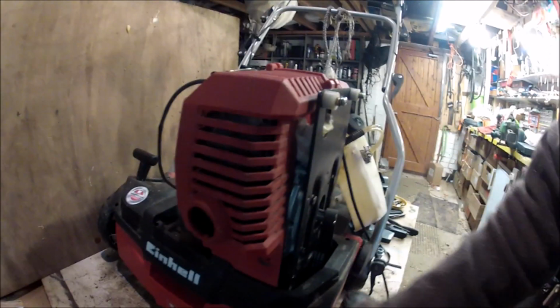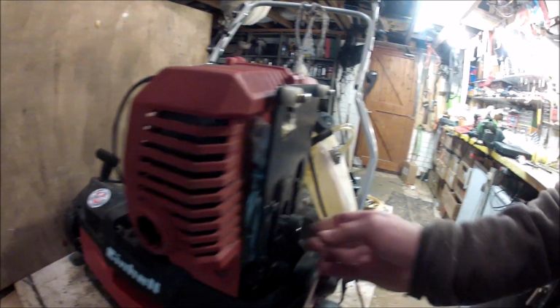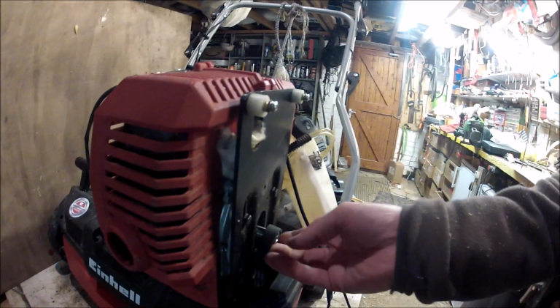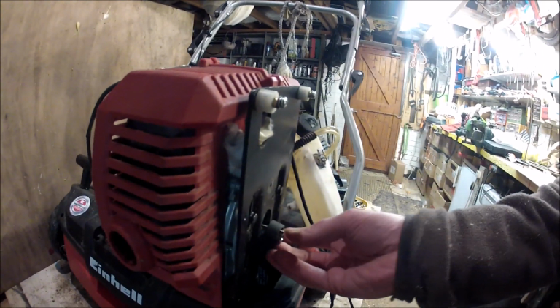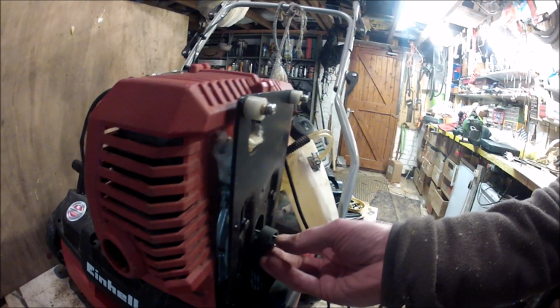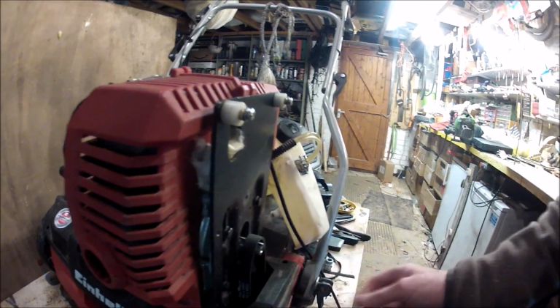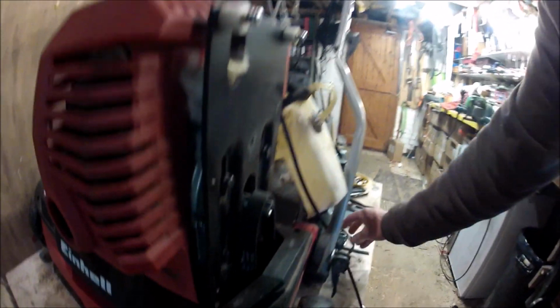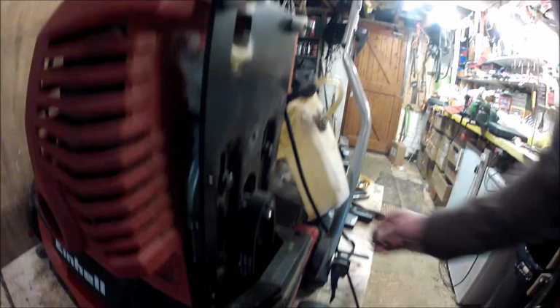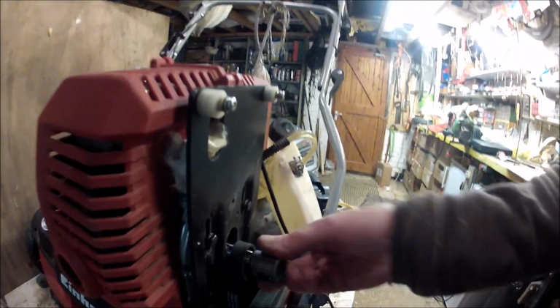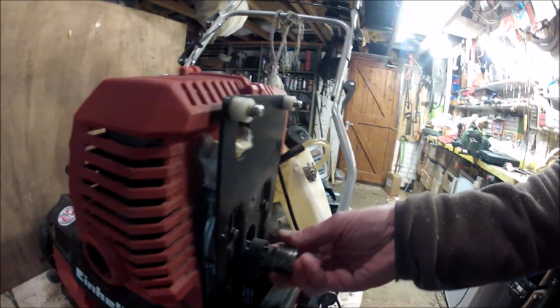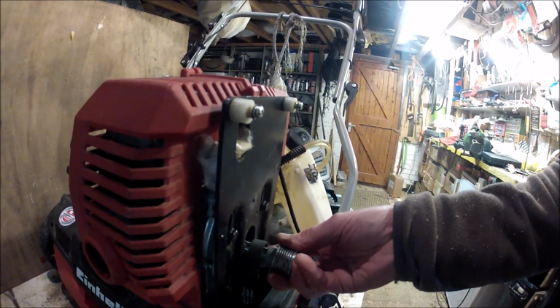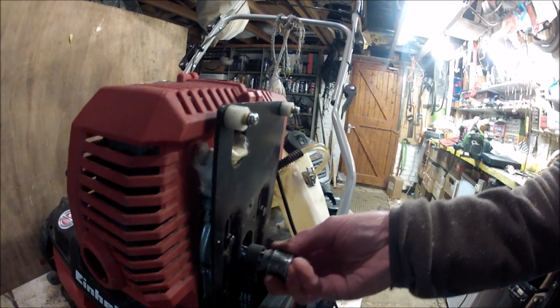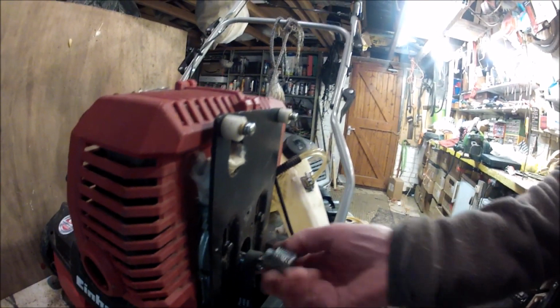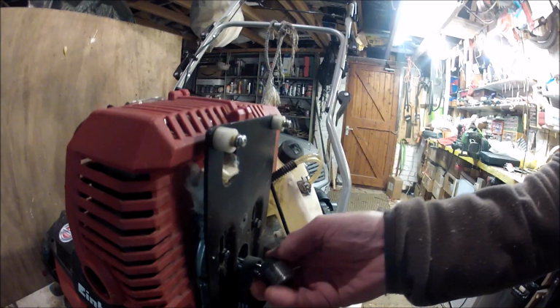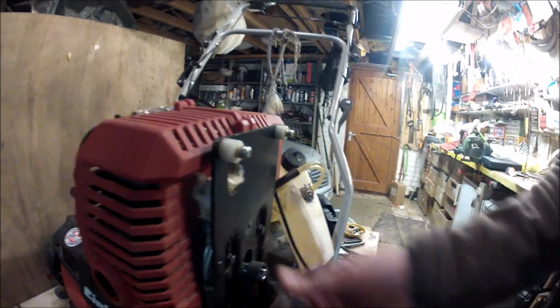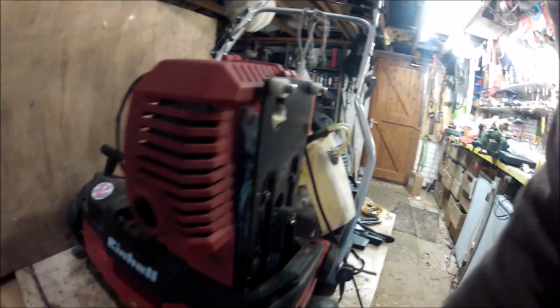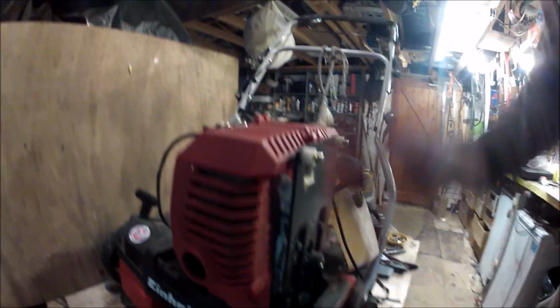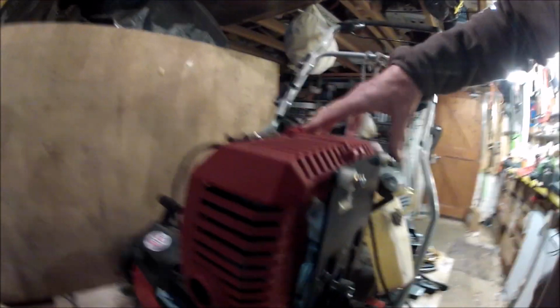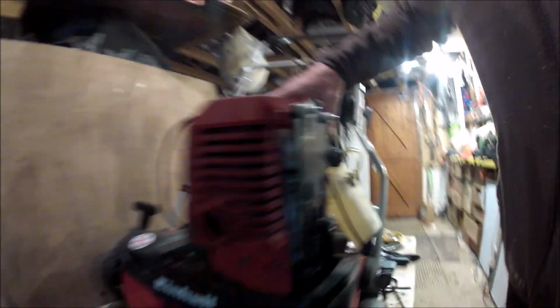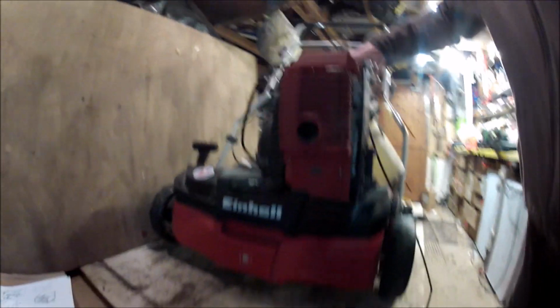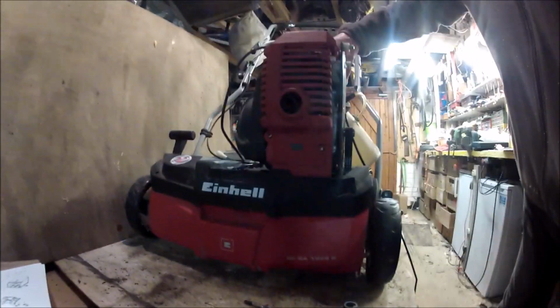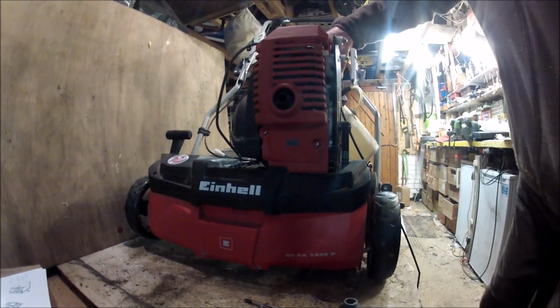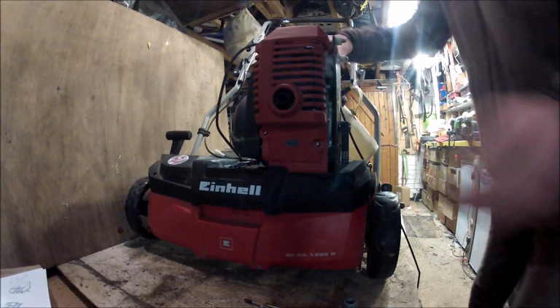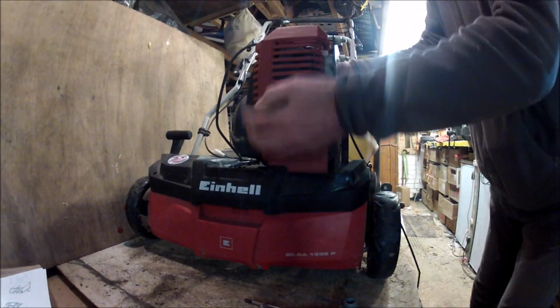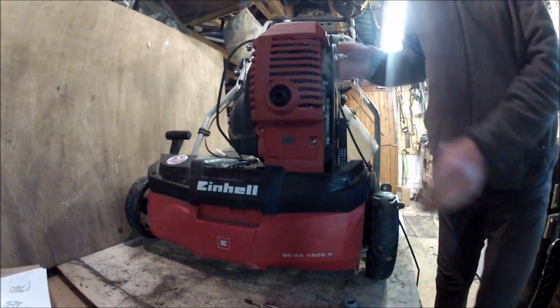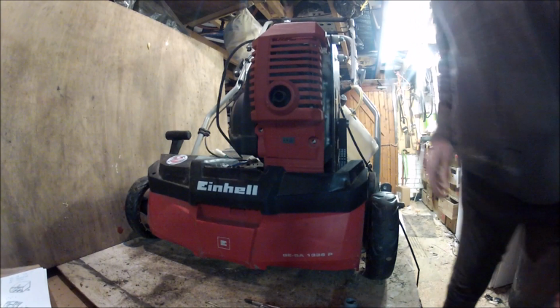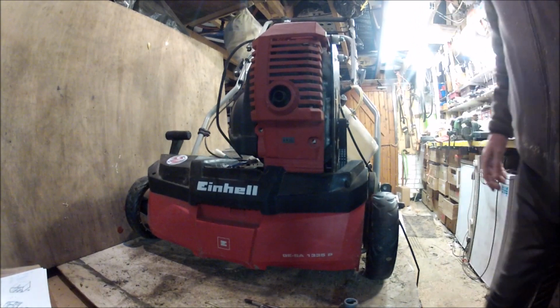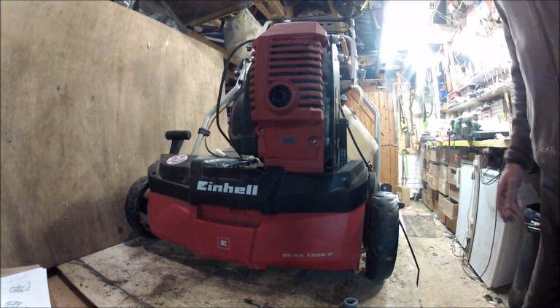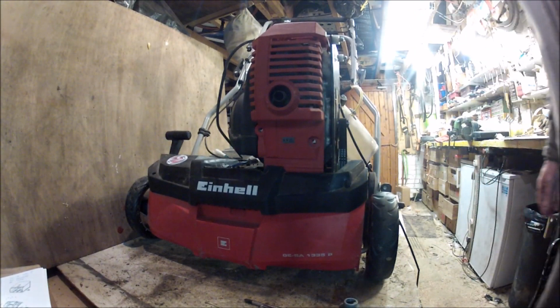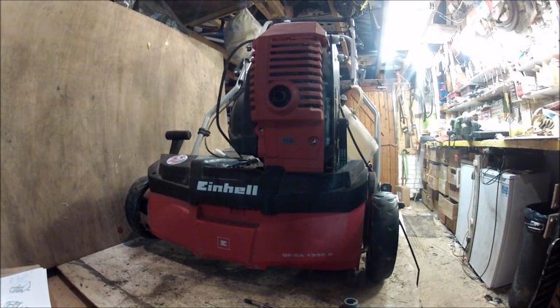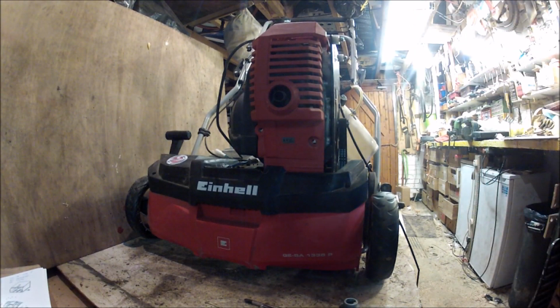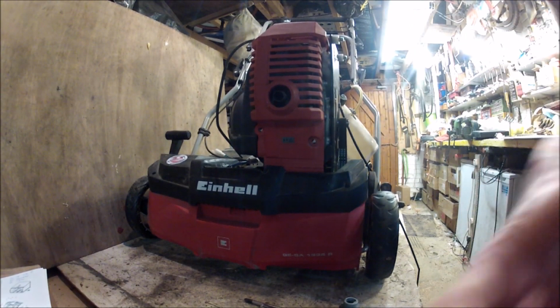Then put the black cover back in, the engine back on, the wheel on, and tighten it by being able to move the engine up and down. I'll just show you how this moves and put it all together again. Not an easy task.